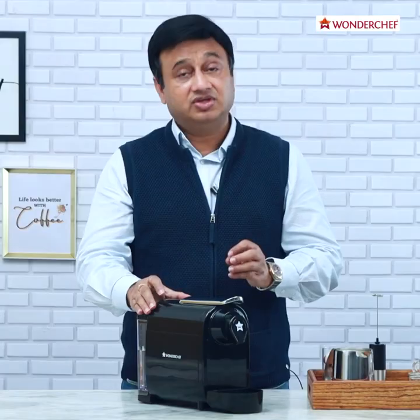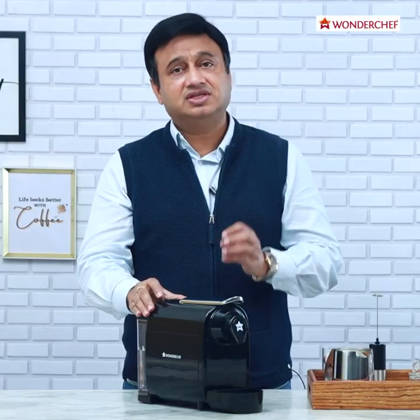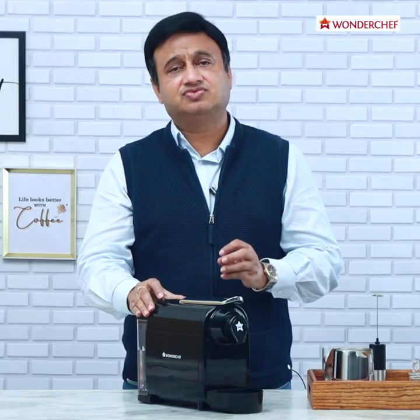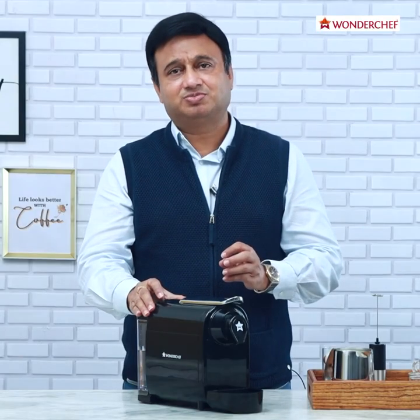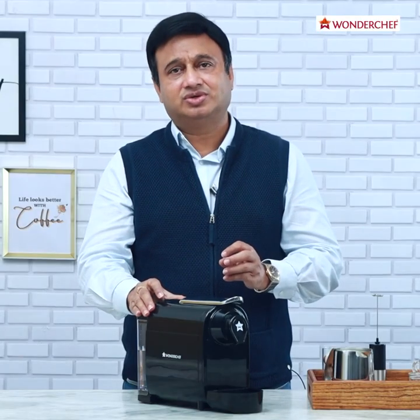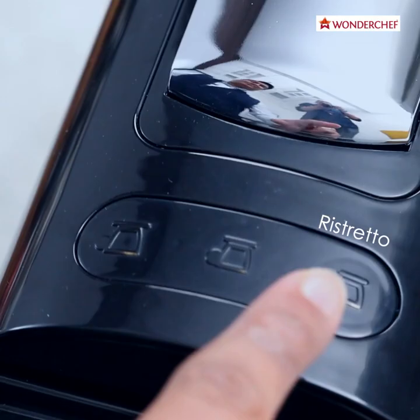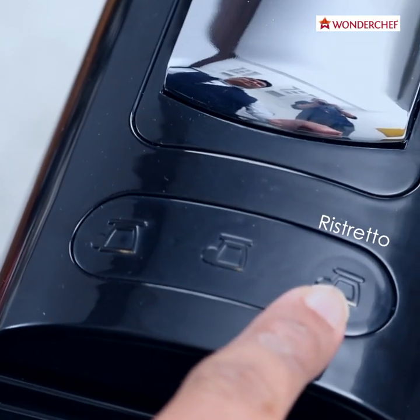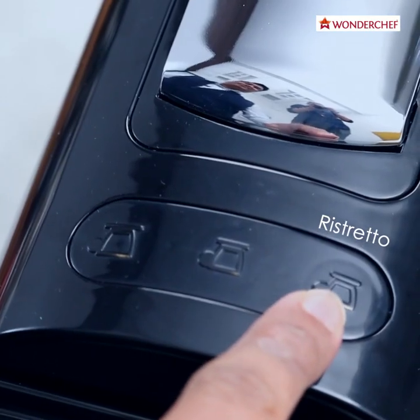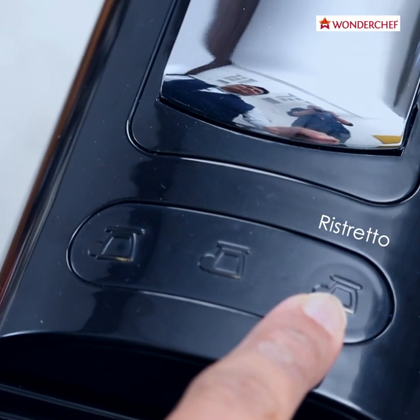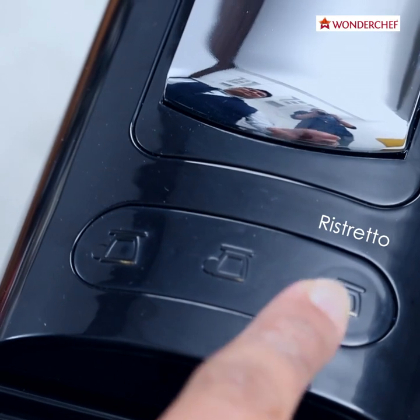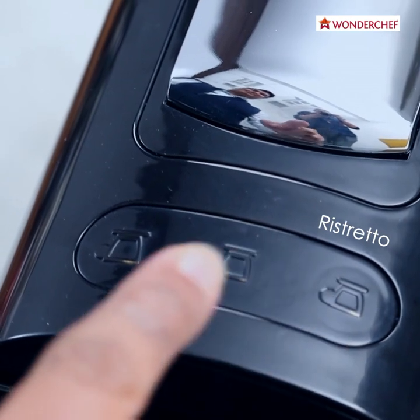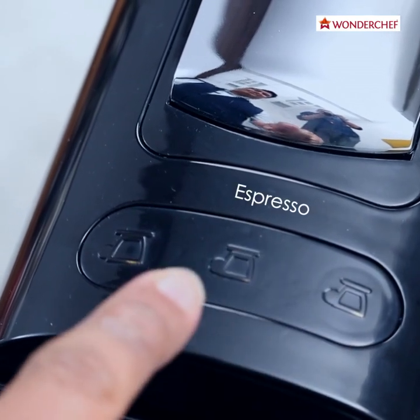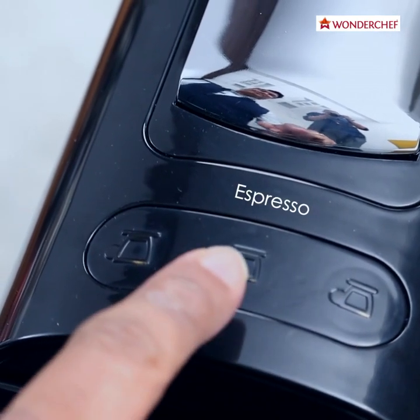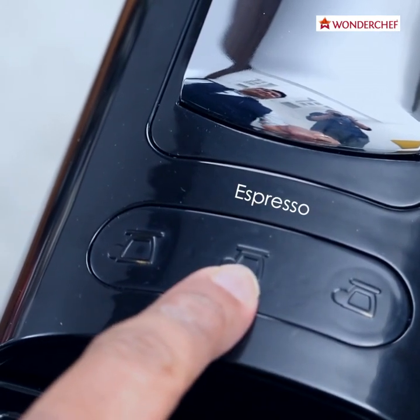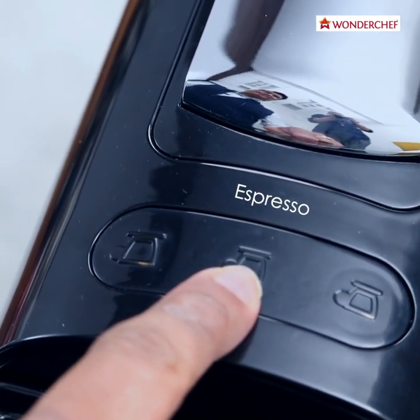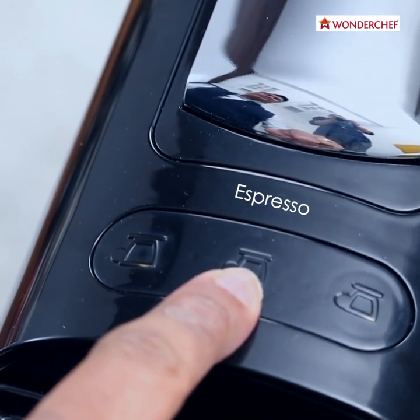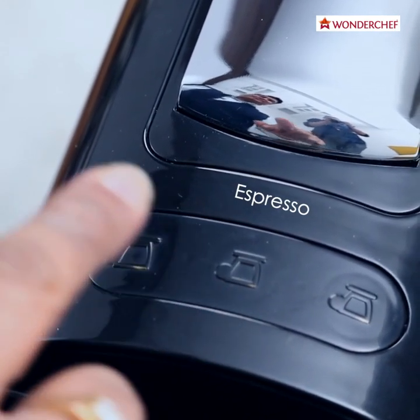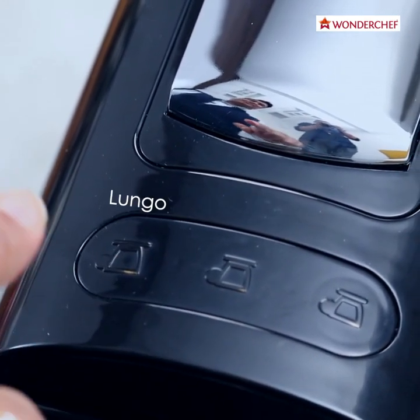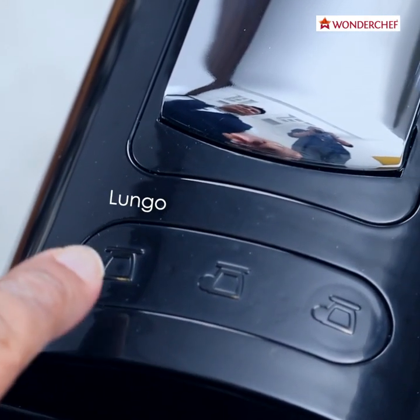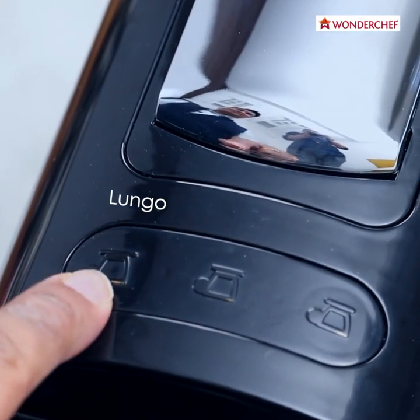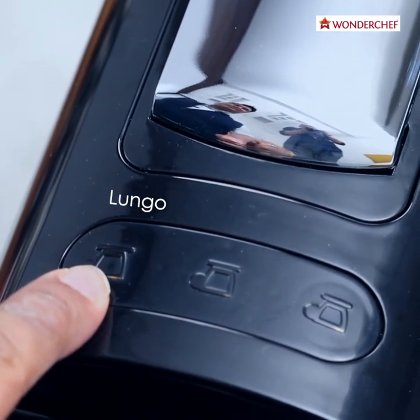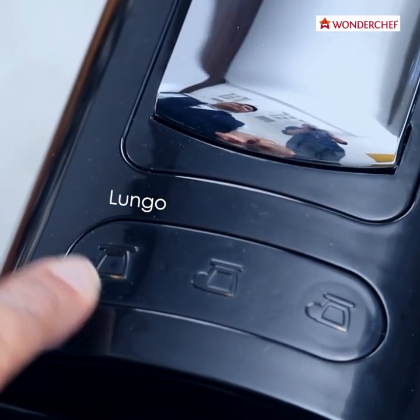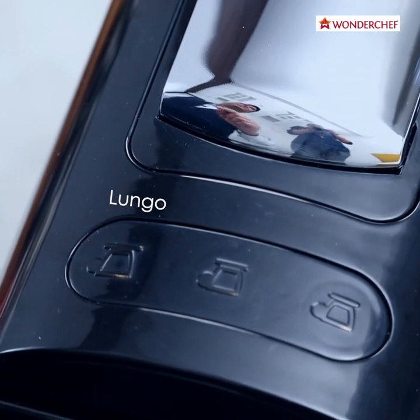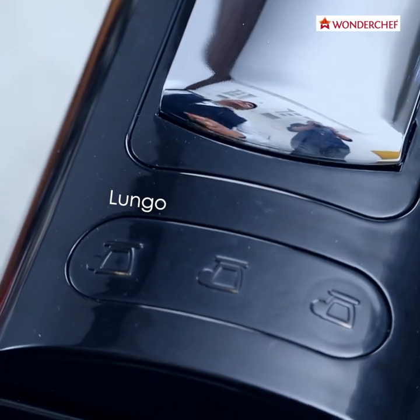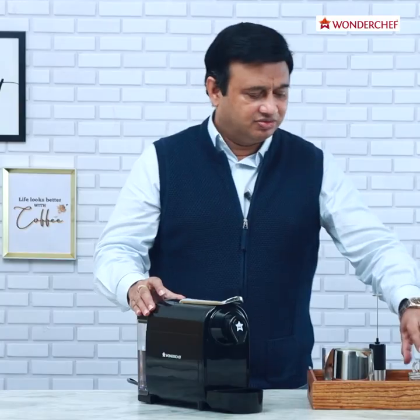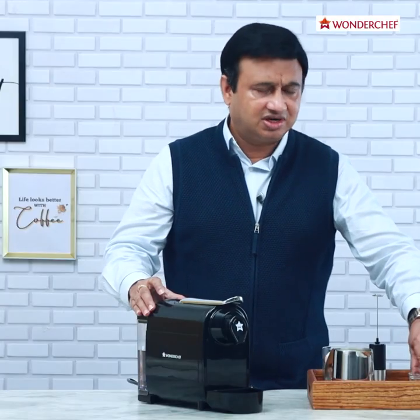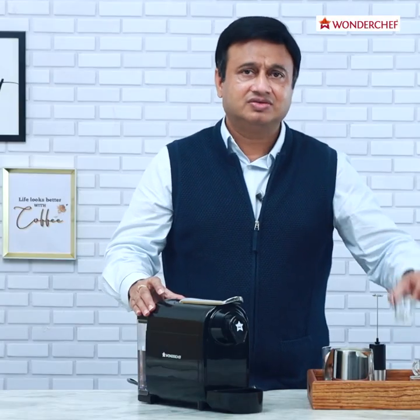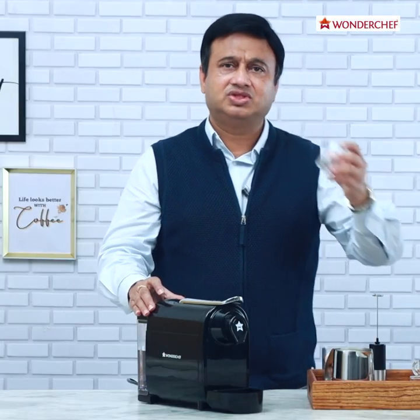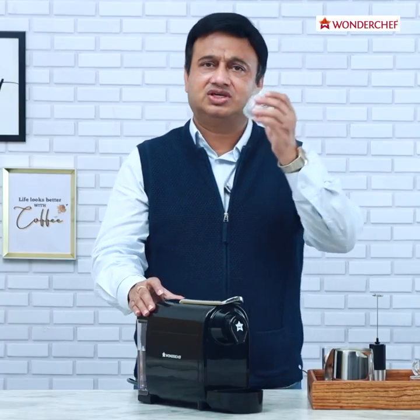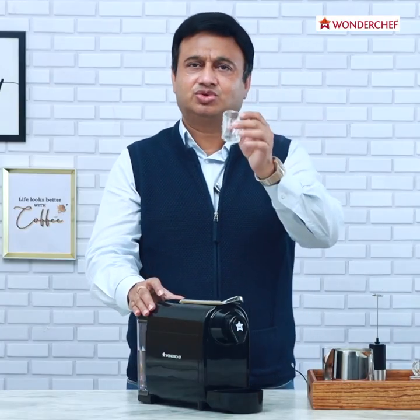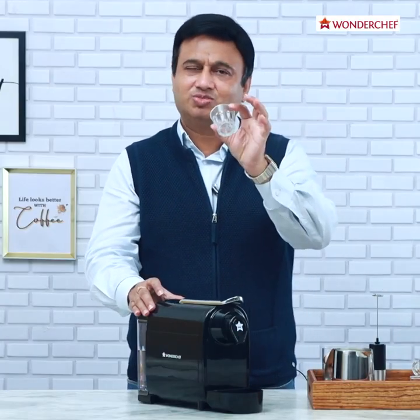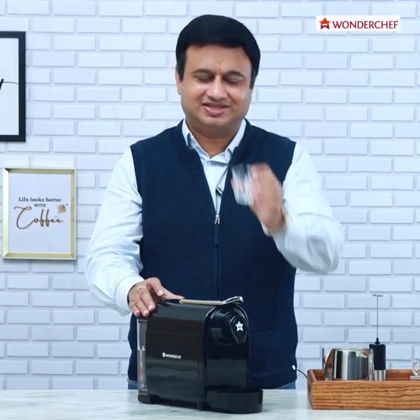We have three settings for the espresso: the short espresso which is 20ml, the normal espresso which is 40ml, and the lungo which is 120ml. We will start with the short espresso in this small glass.